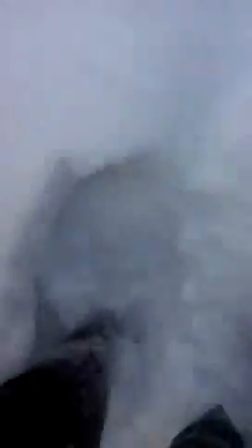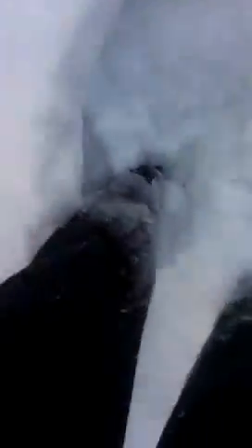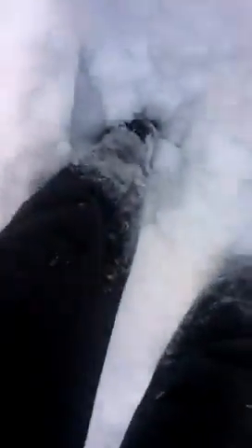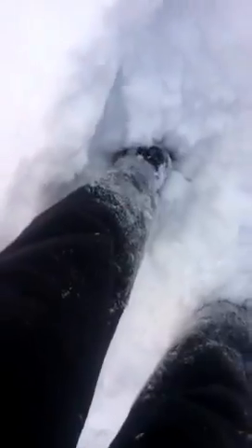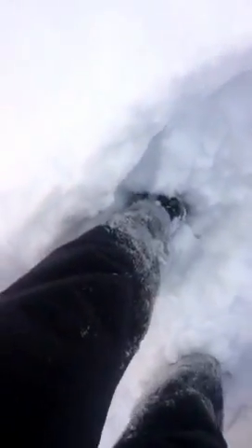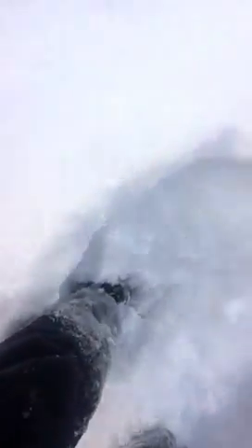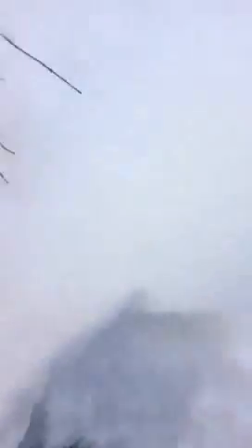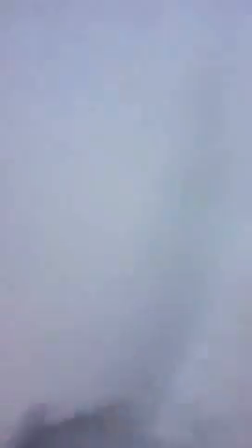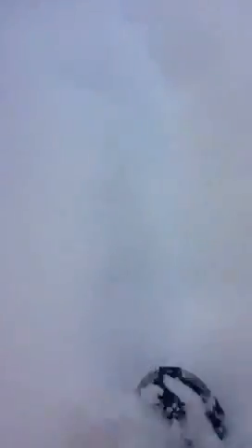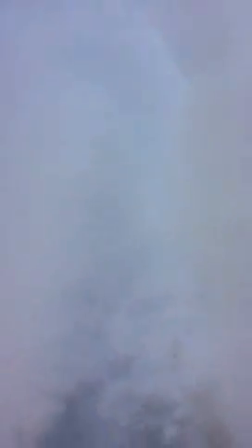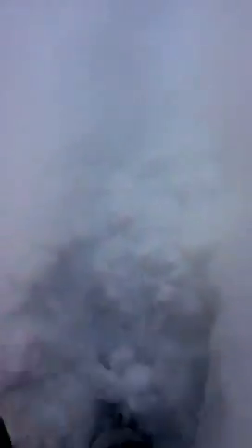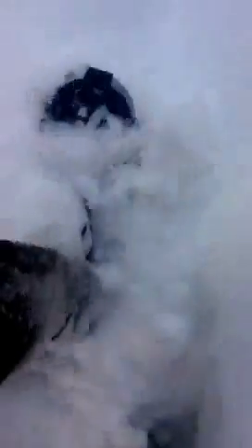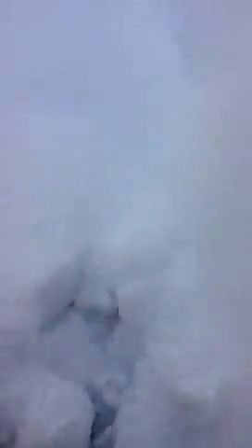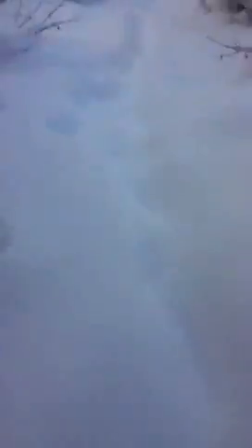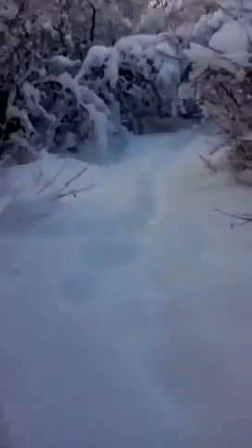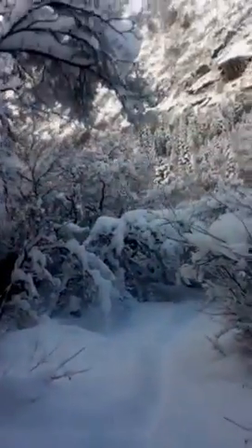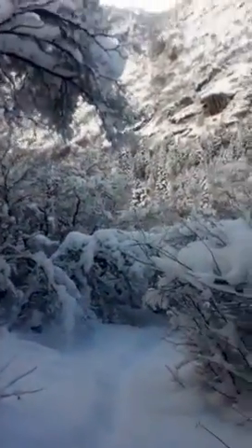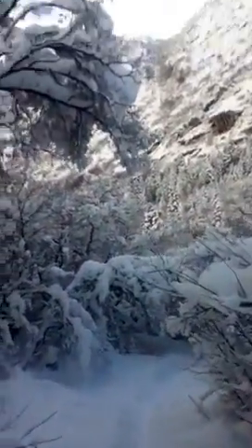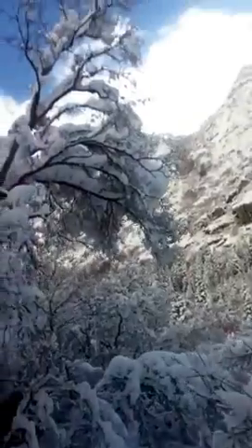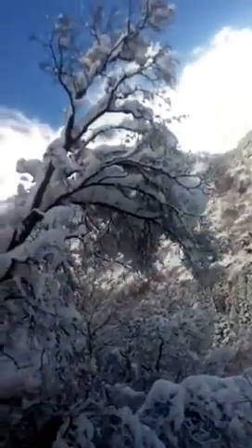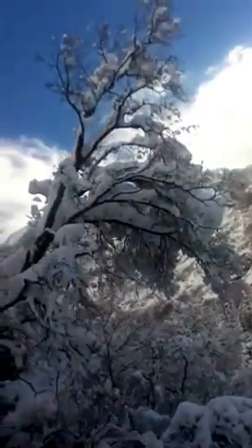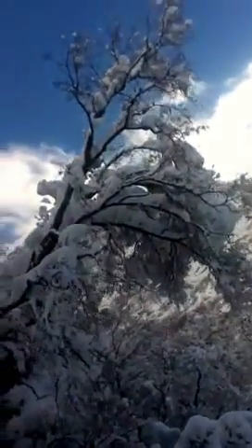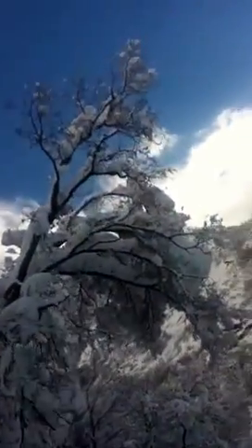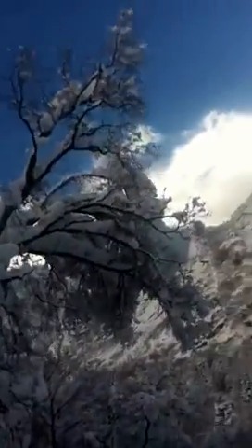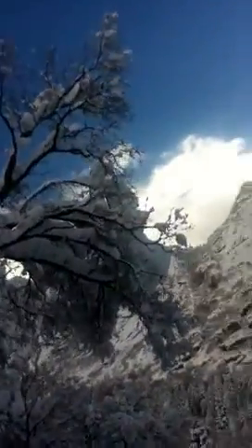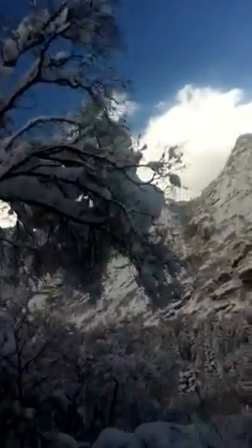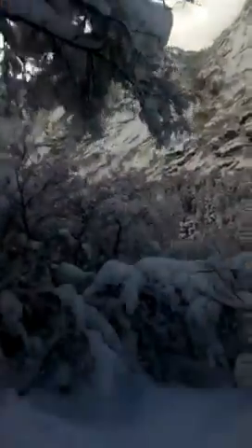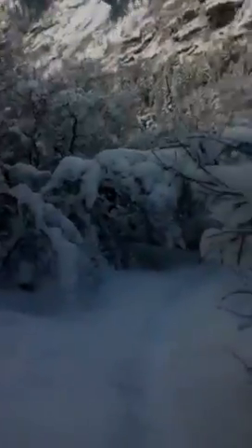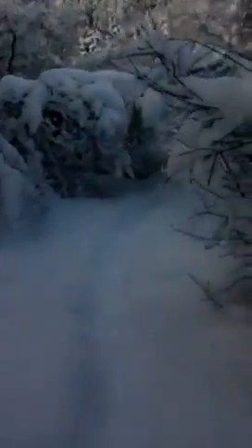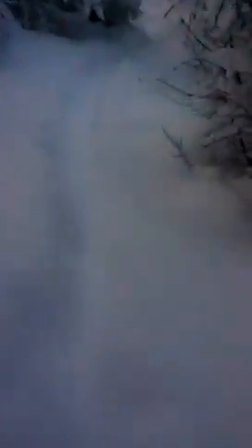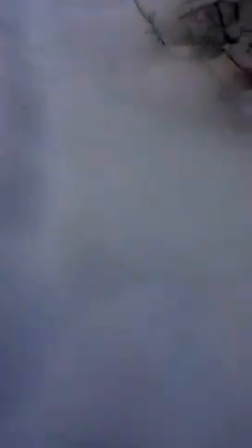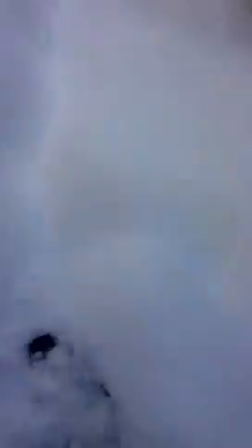As you can see, almost up to my knees in snow here. Very pretty back here. Getting very deep.